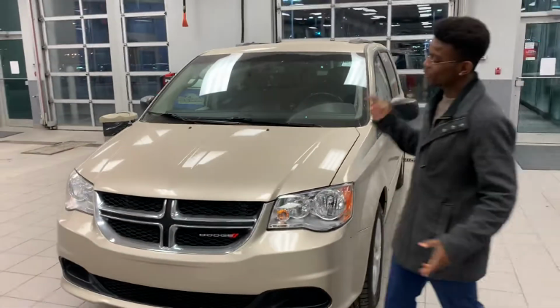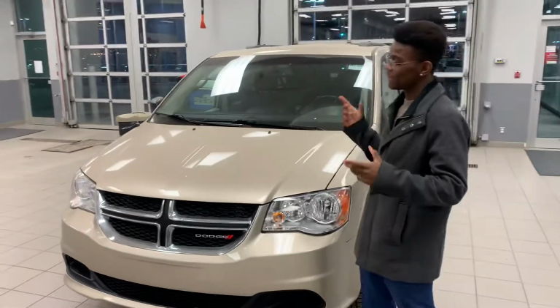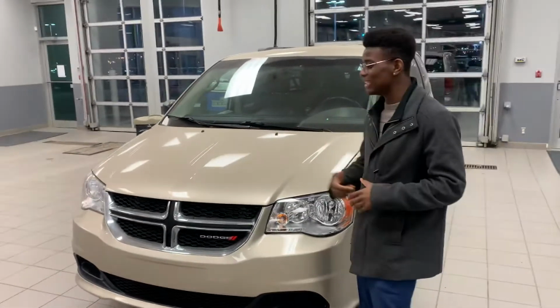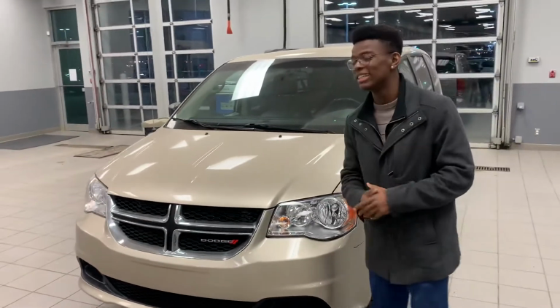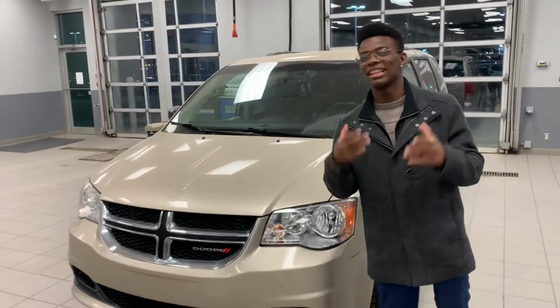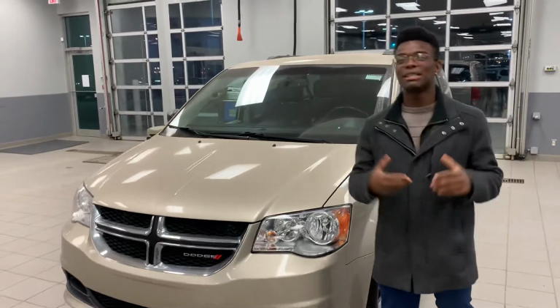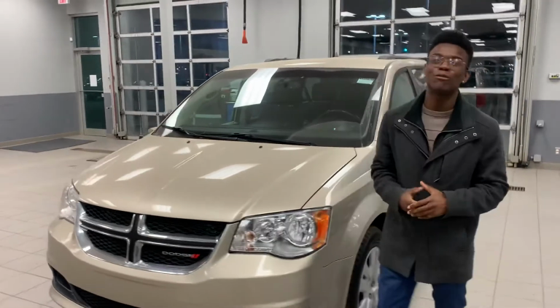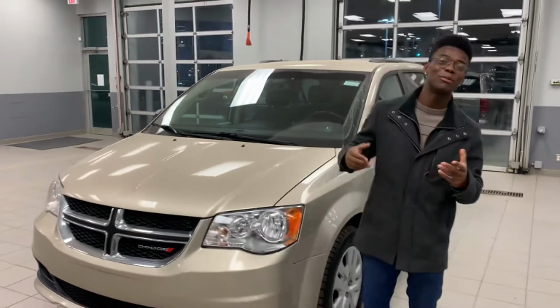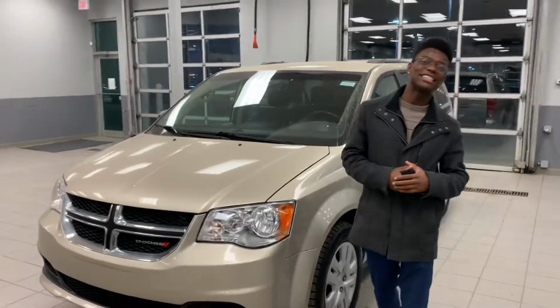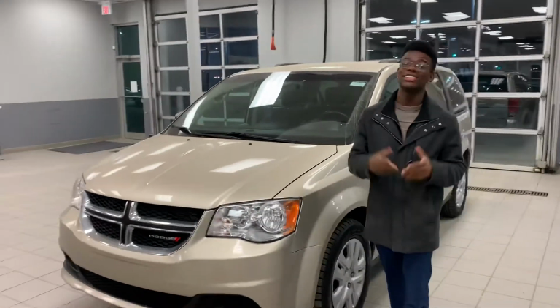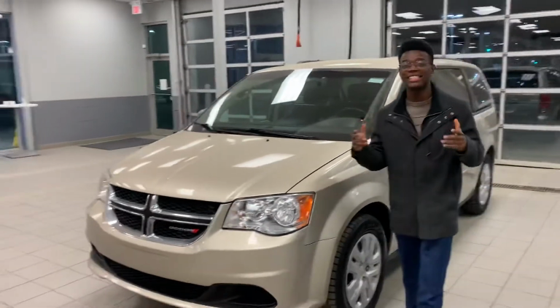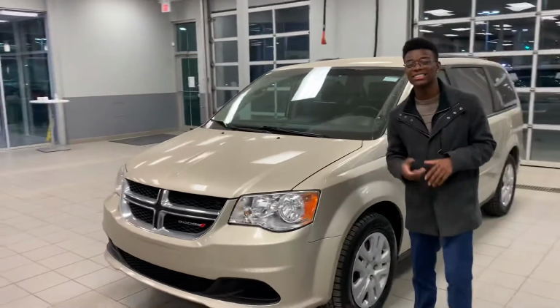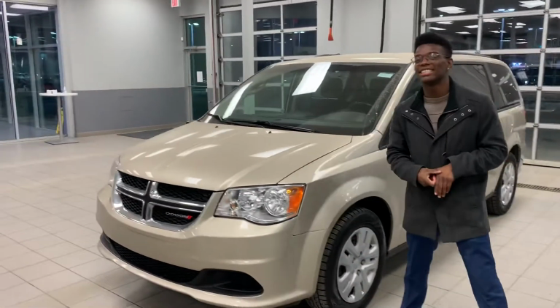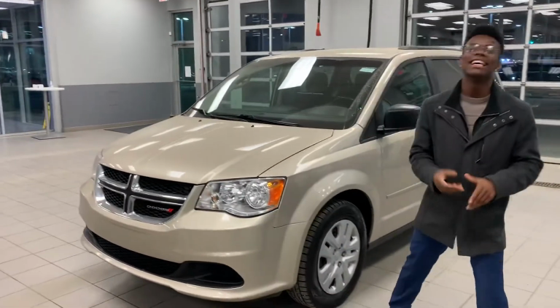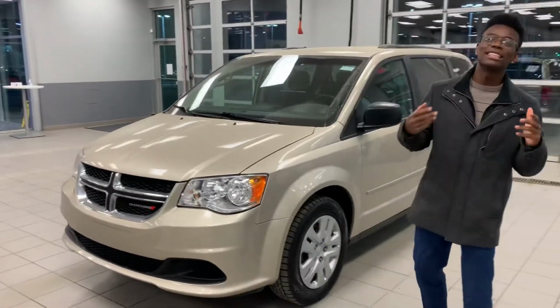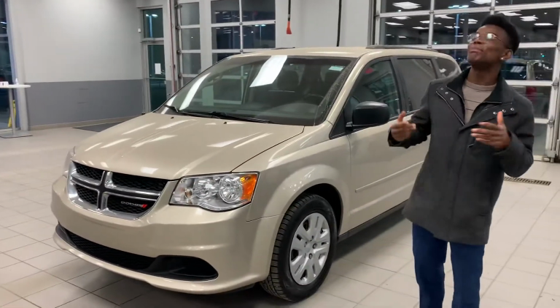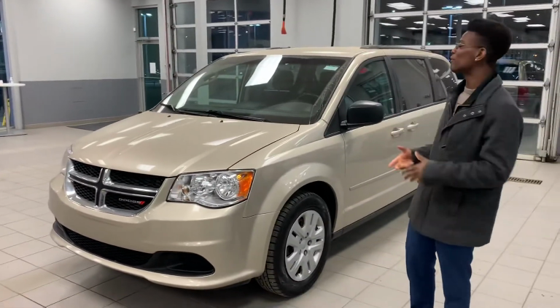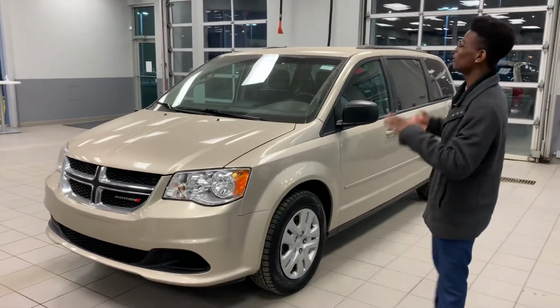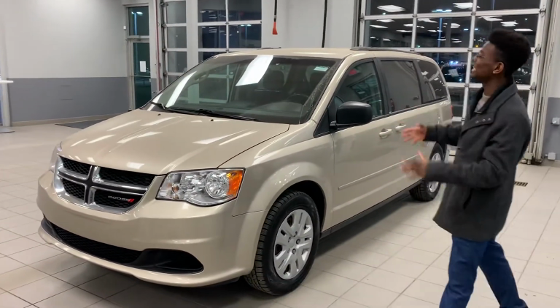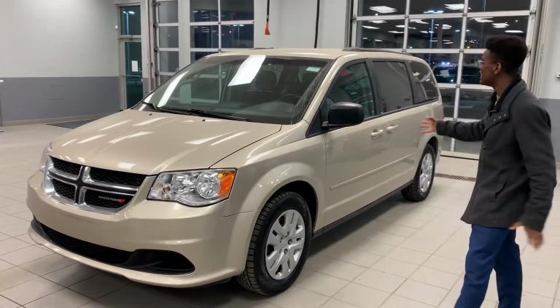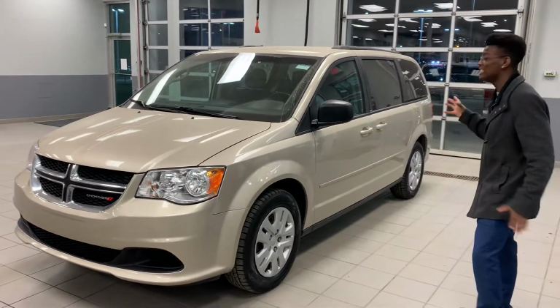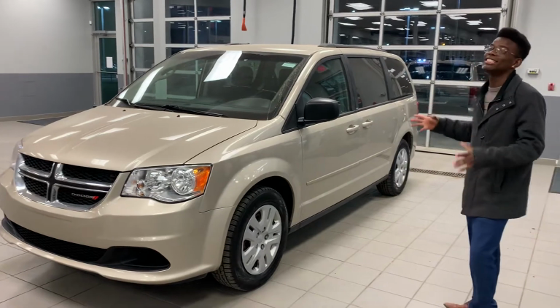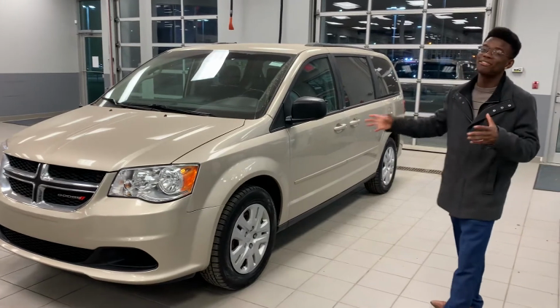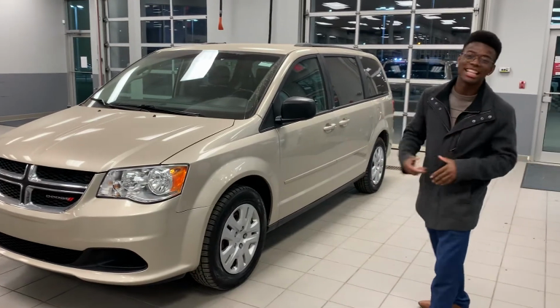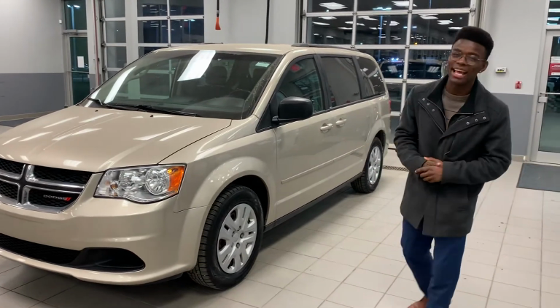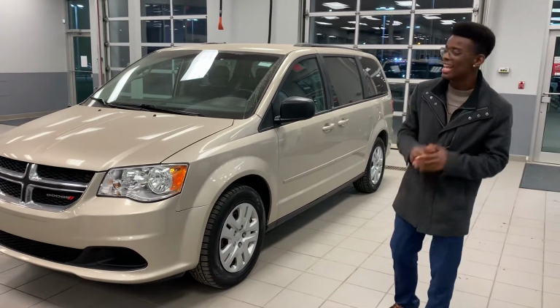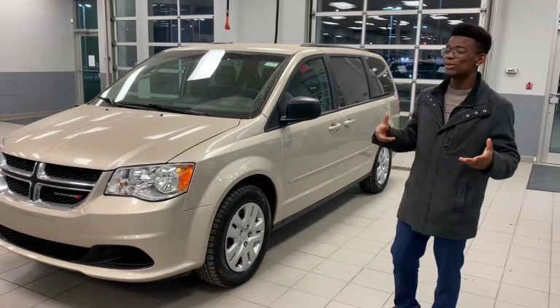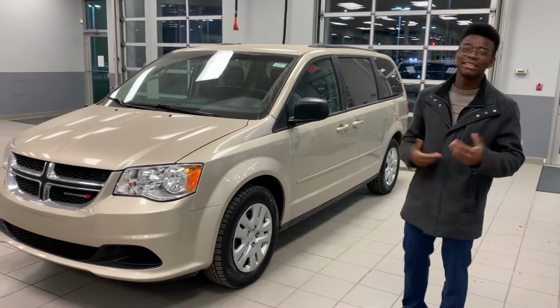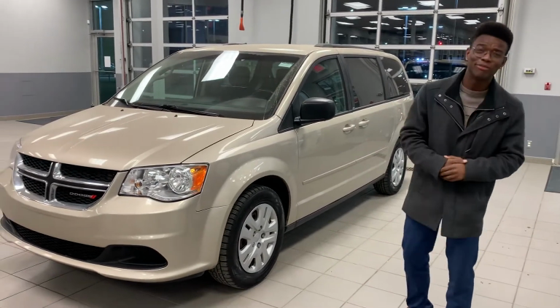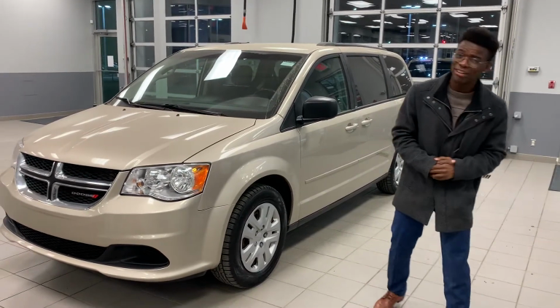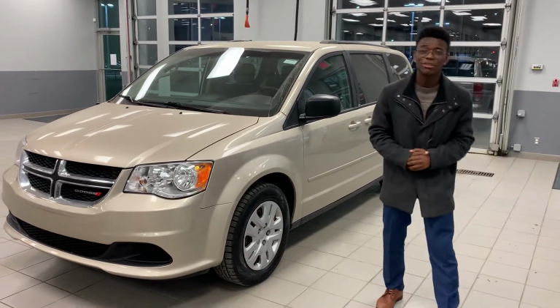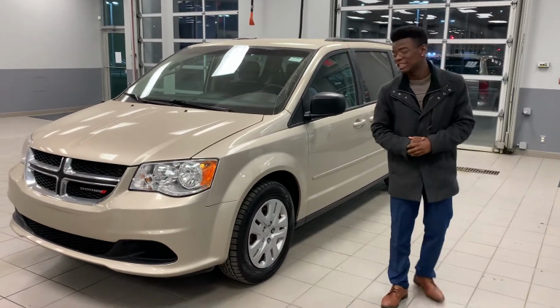Starting underneath the hood, you get the nice powerful 3.6-liter six-cylinder engine. That's going to be perfect for hauling anything you need to shove inside this van, and it's also going to be fairly fuel efficient.